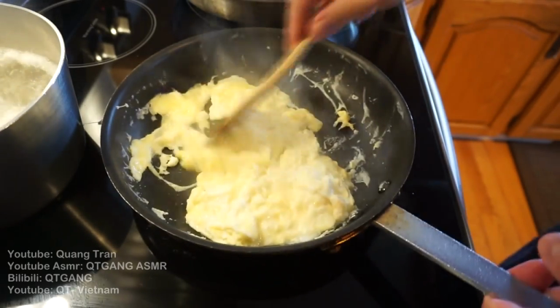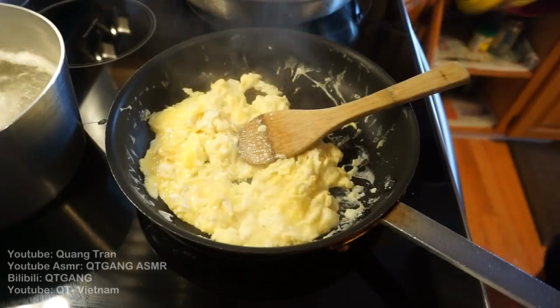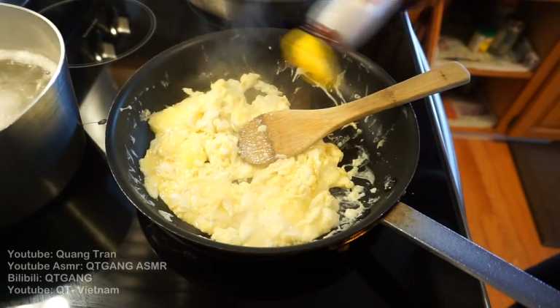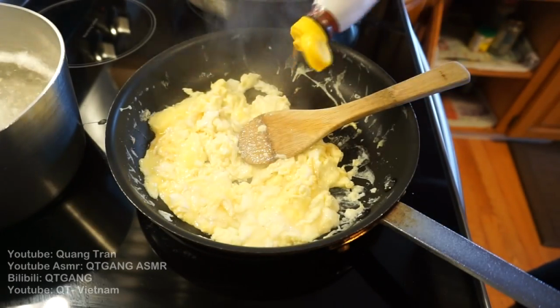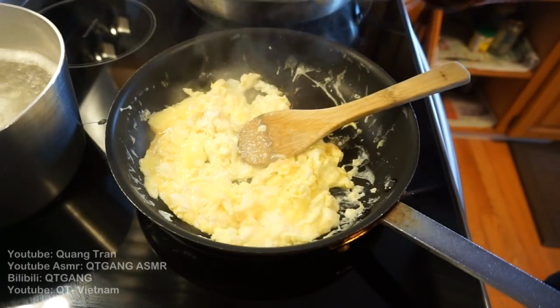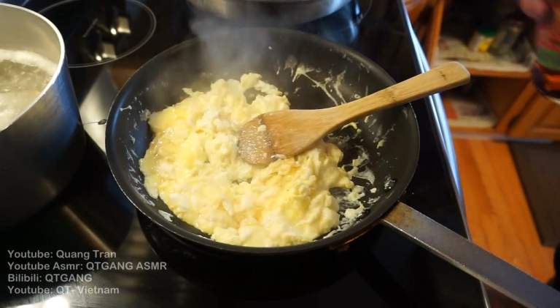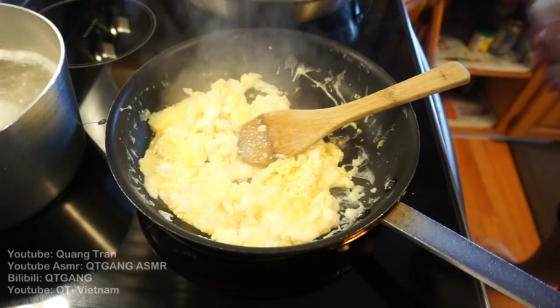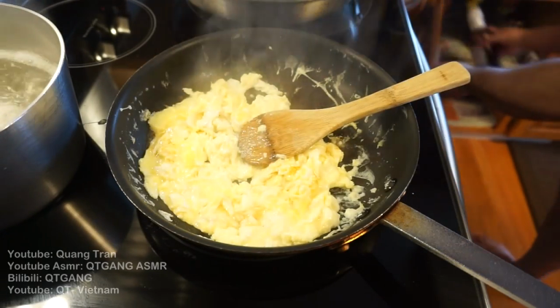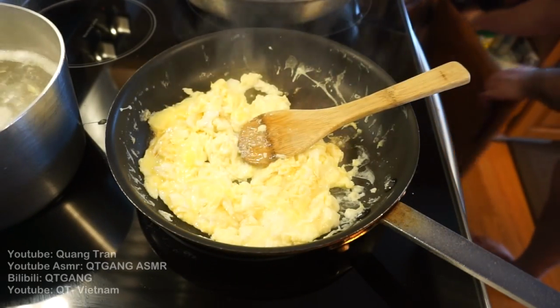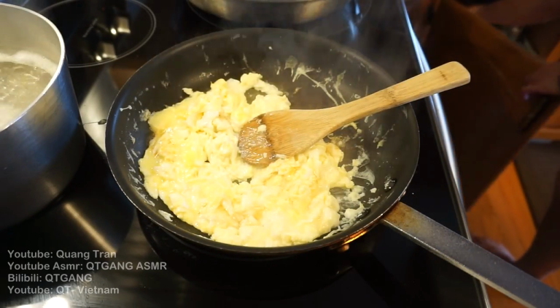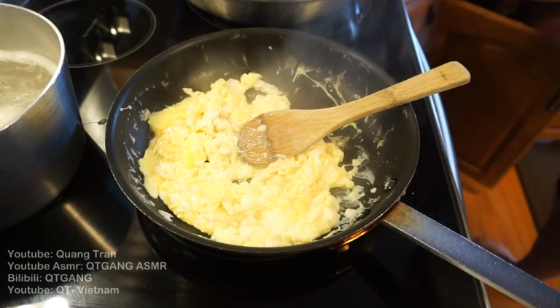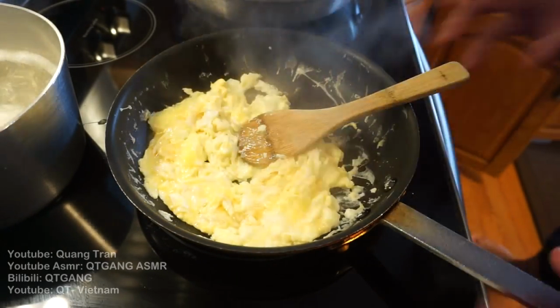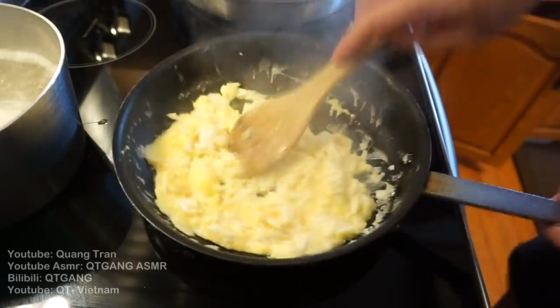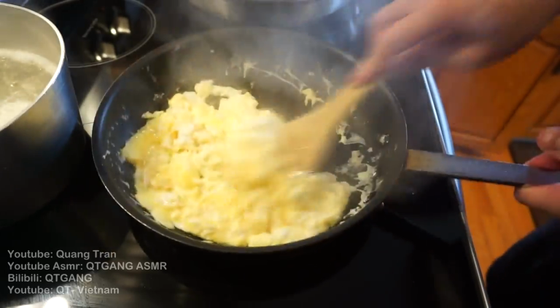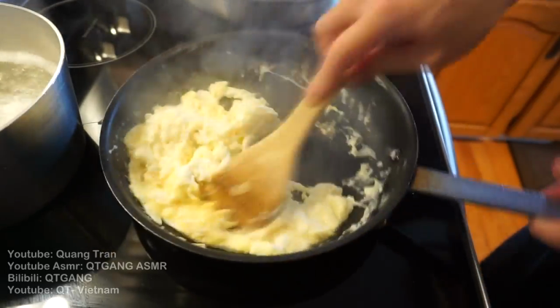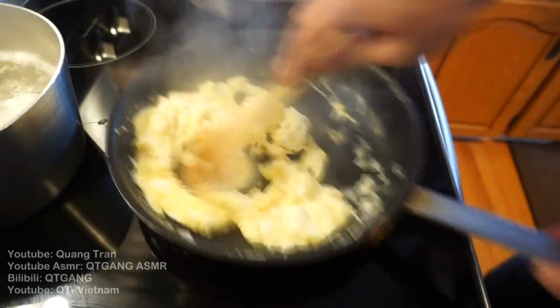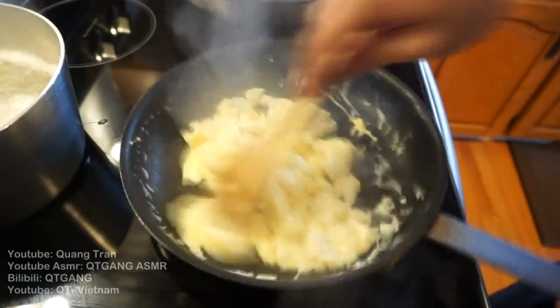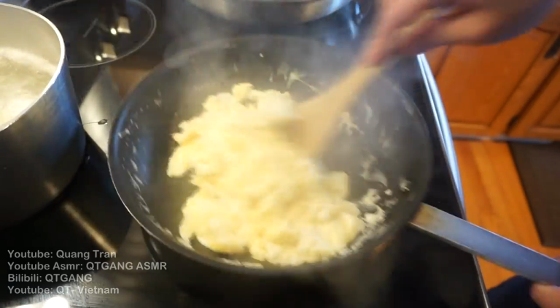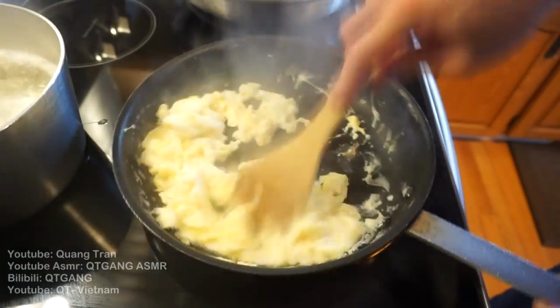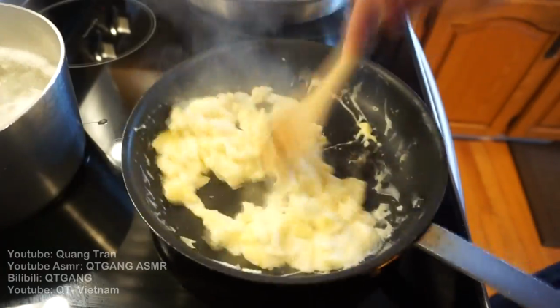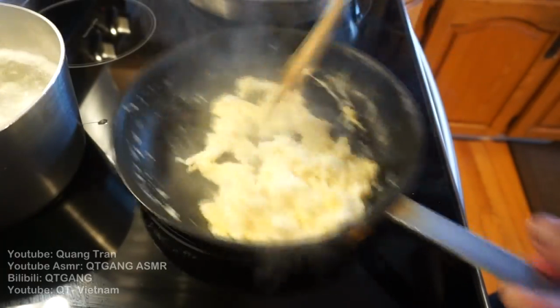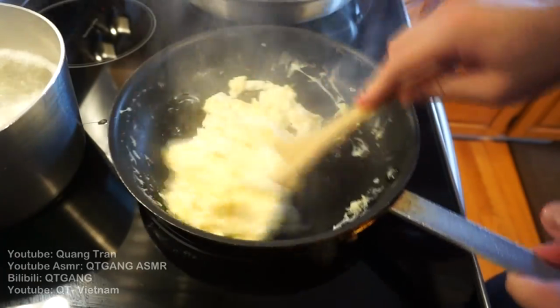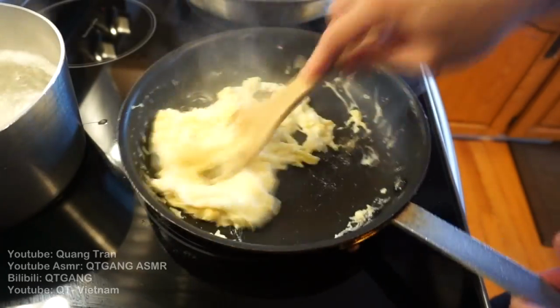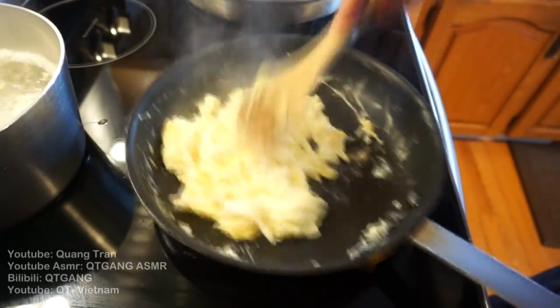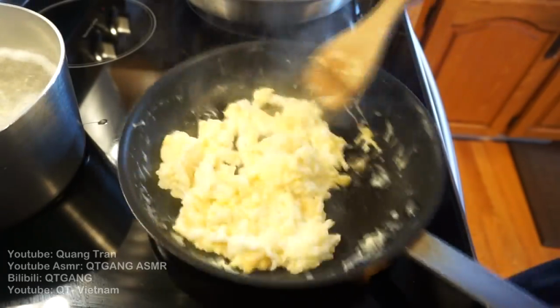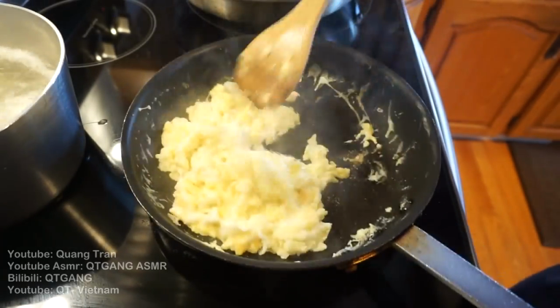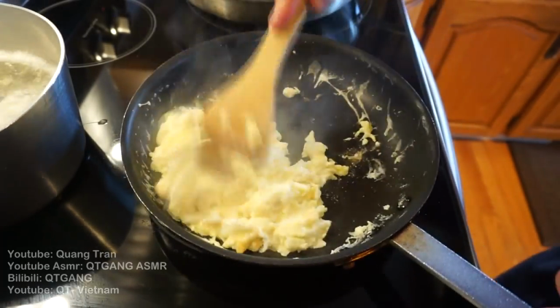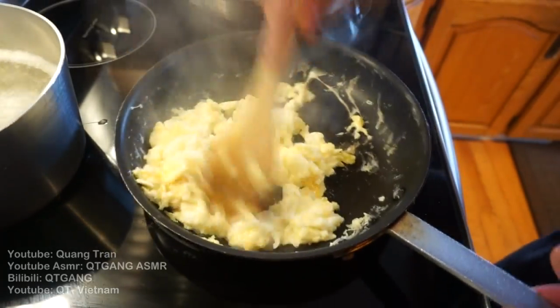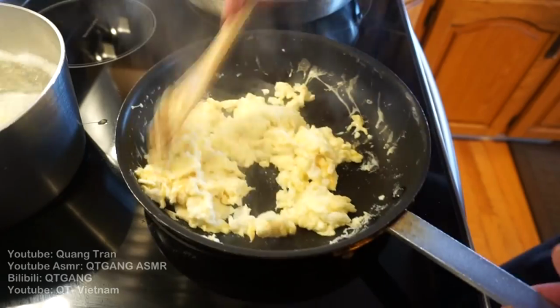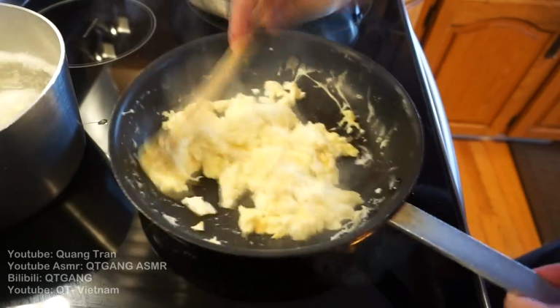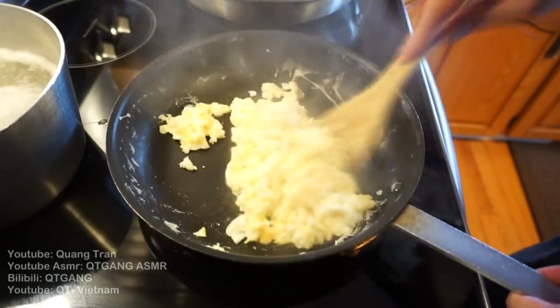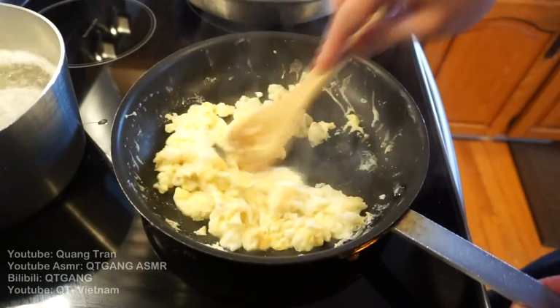Get a little fish sauce in this. Fish sauce and eggs, guys, will enhance your eggs. I promise you, give it a try — just a tad bit of it.